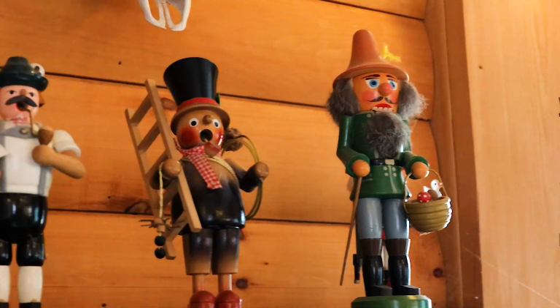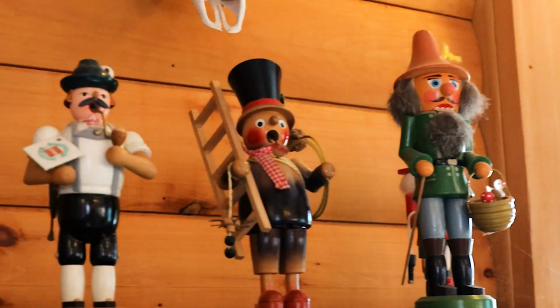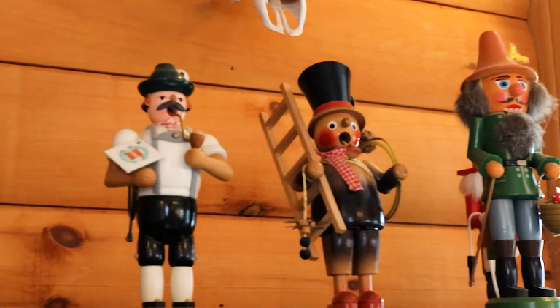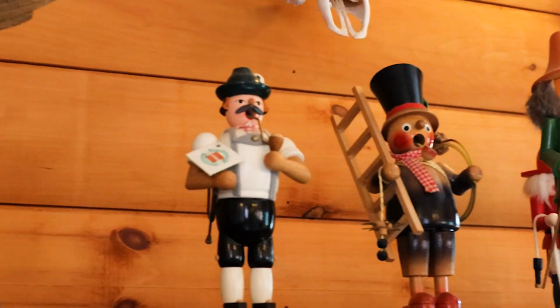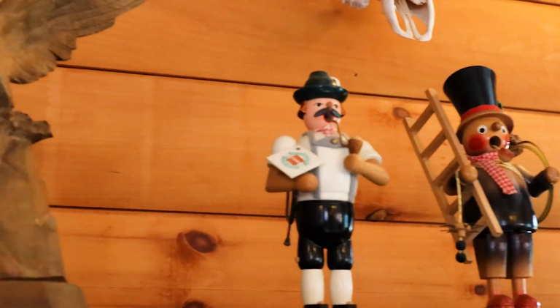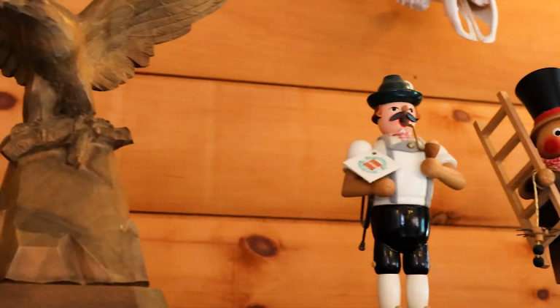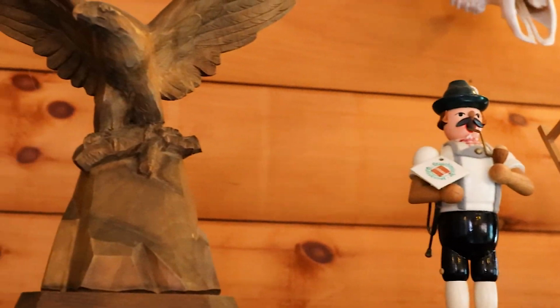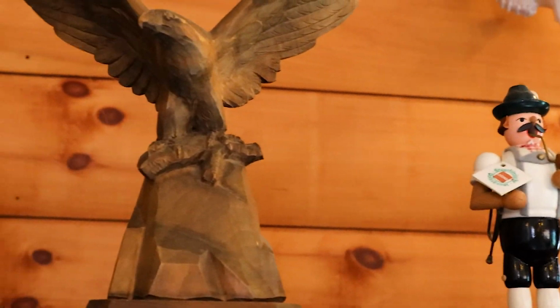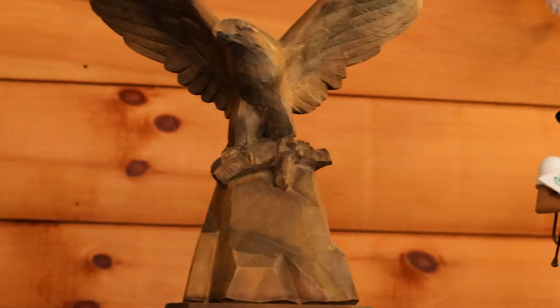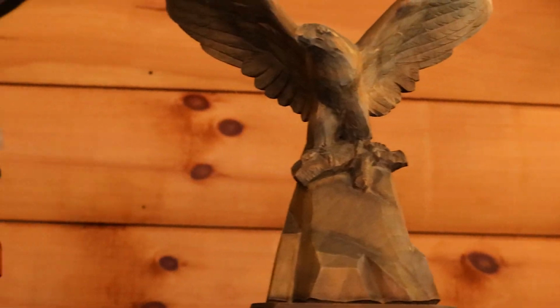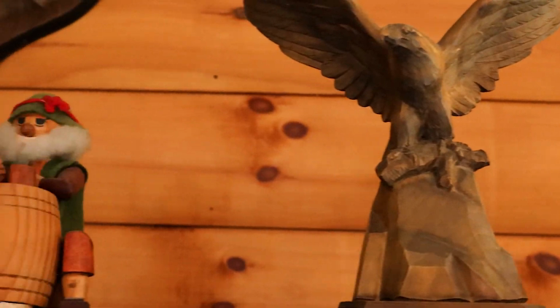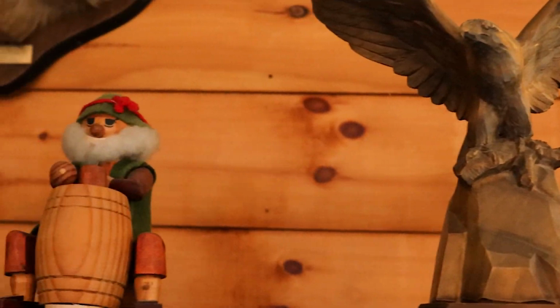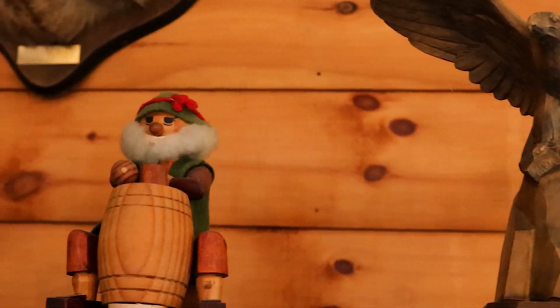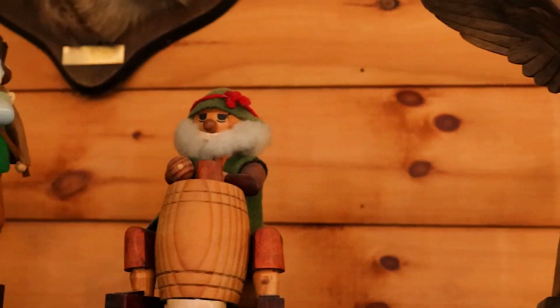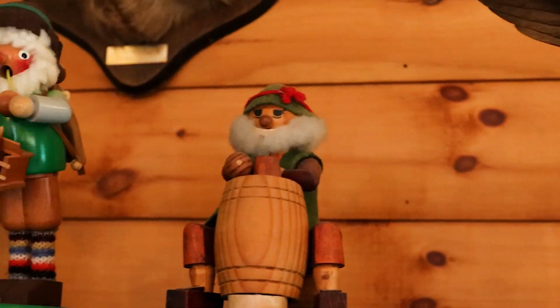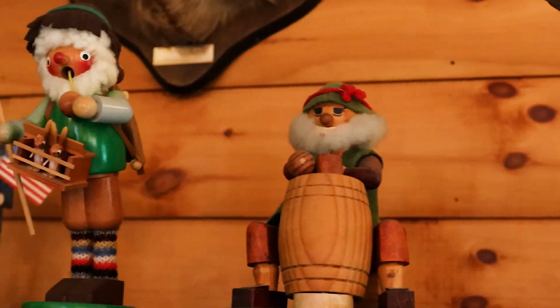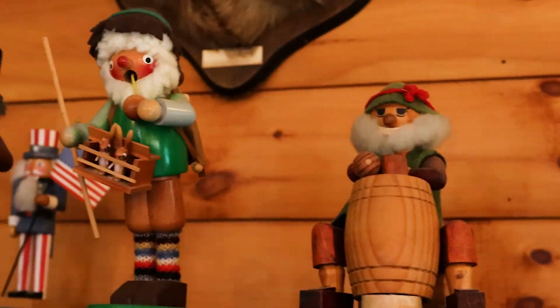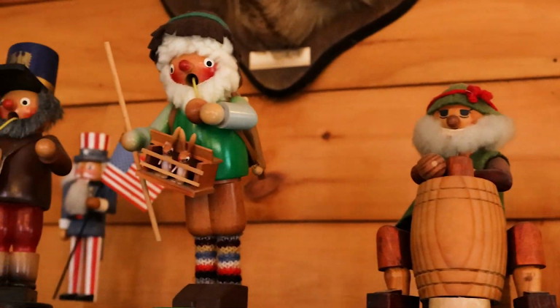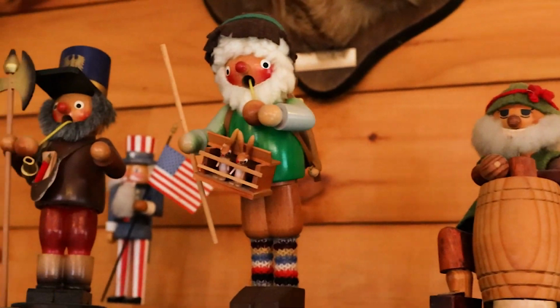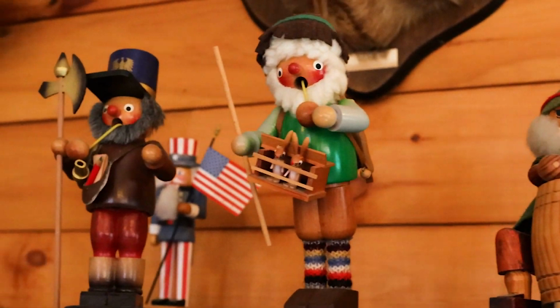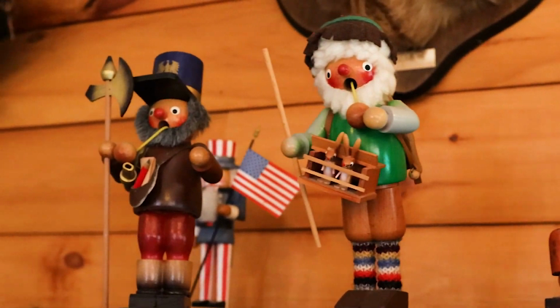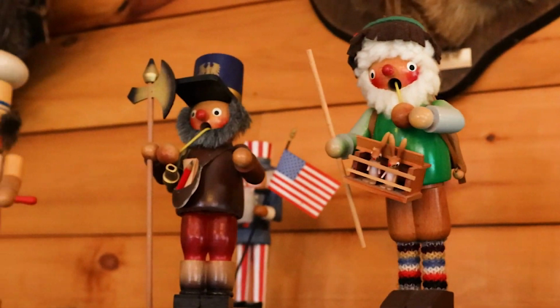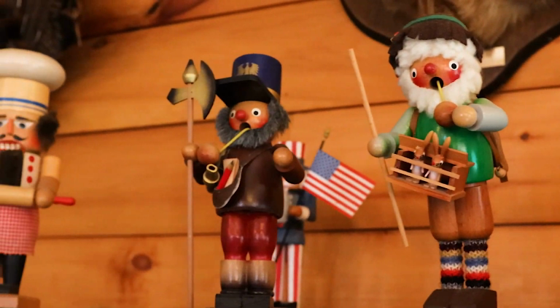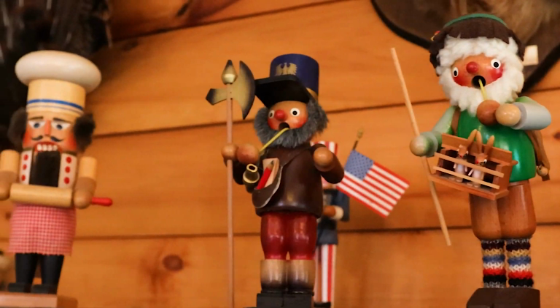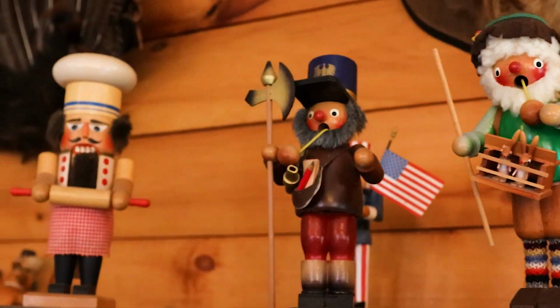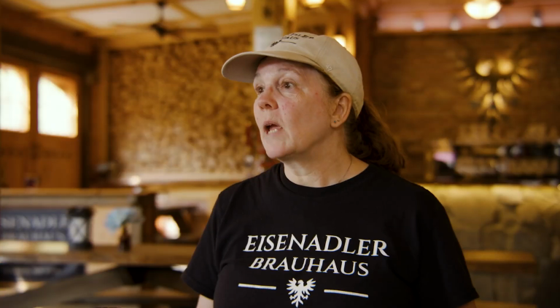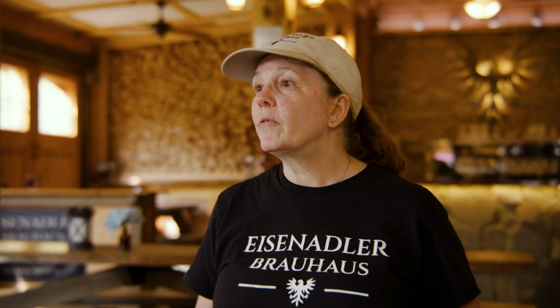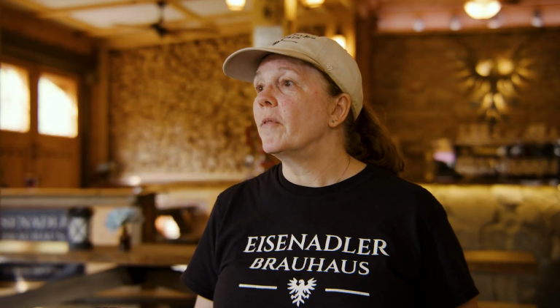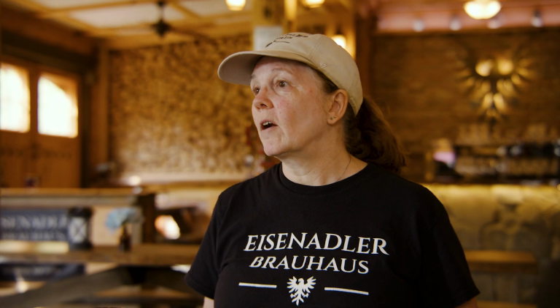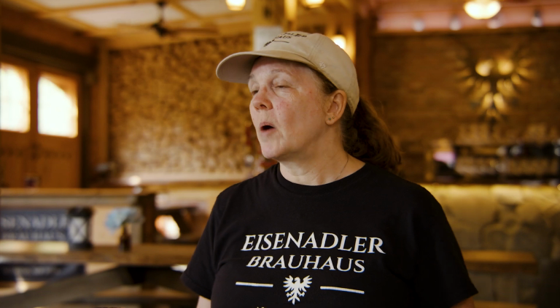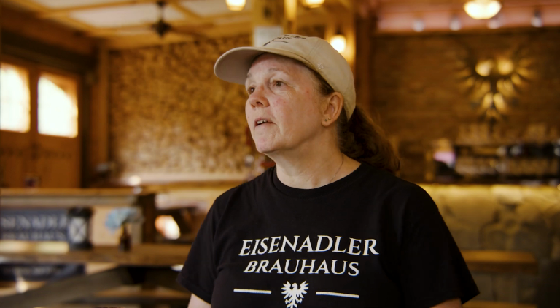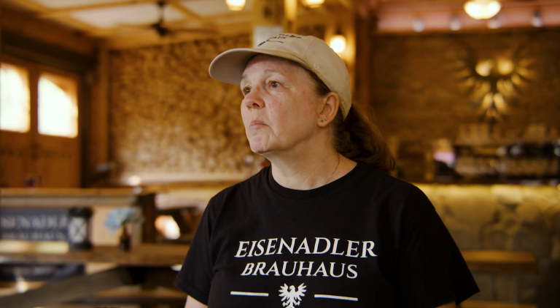The wood carvings were all done by my stepmother — she learned to do that in Bavaria. All the nutcrackers, a lot of the decor came from there, from my family.